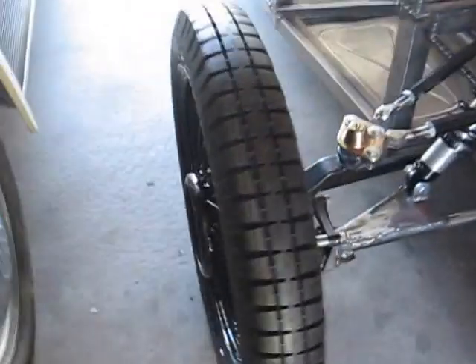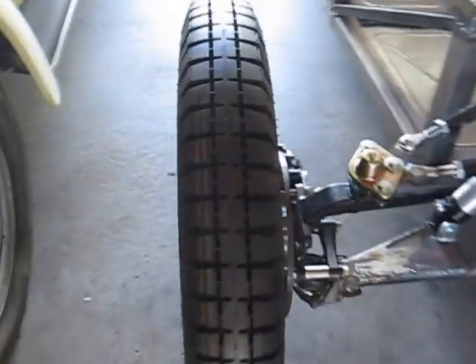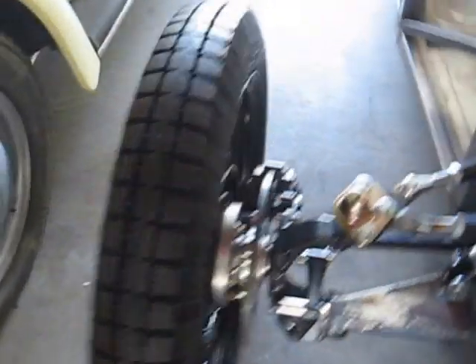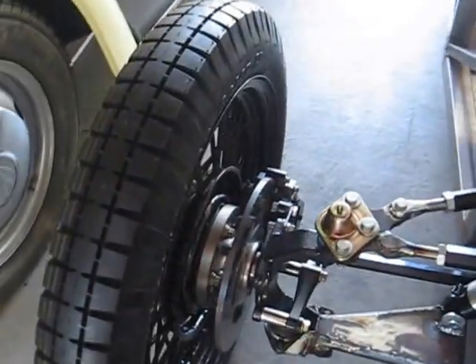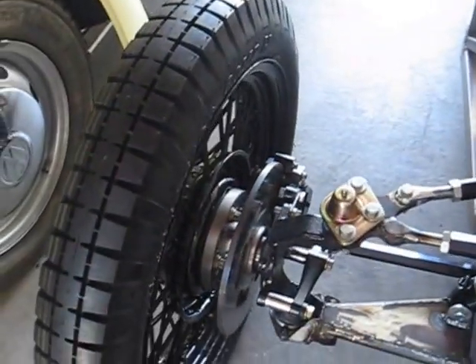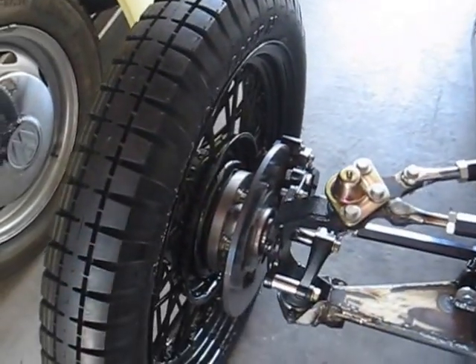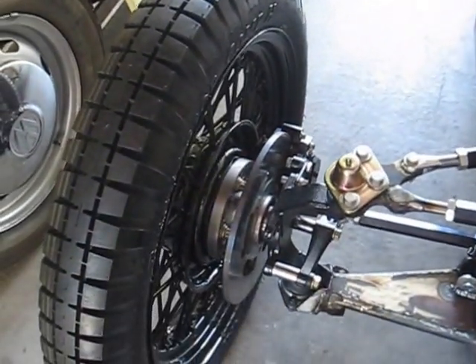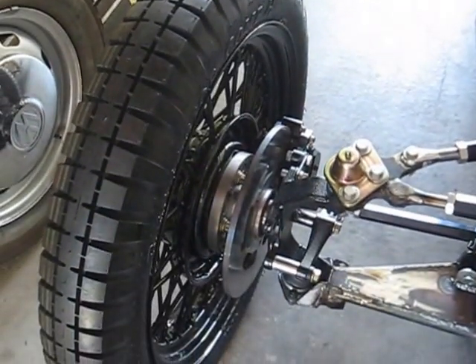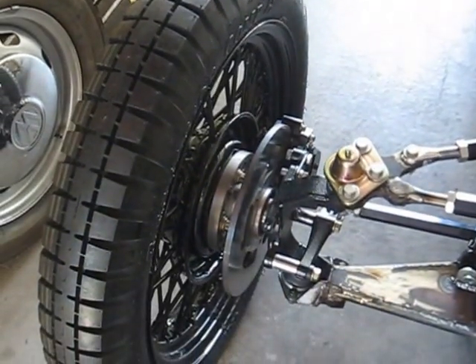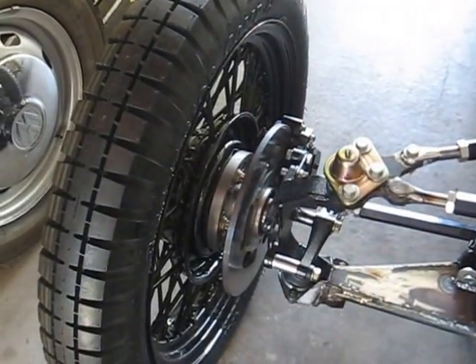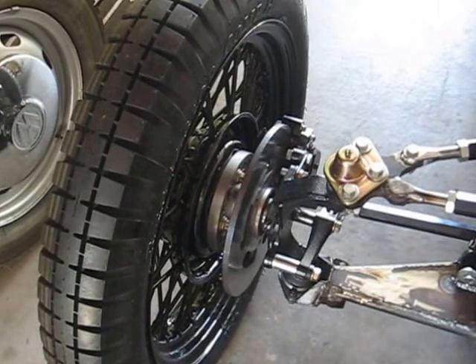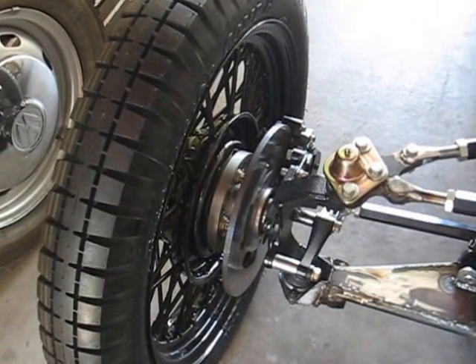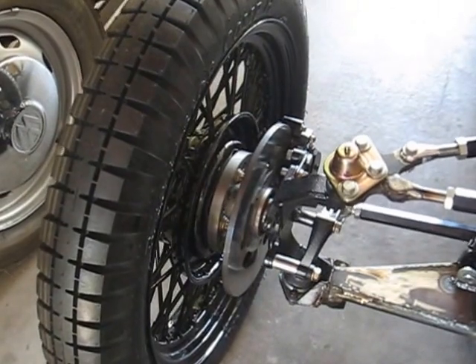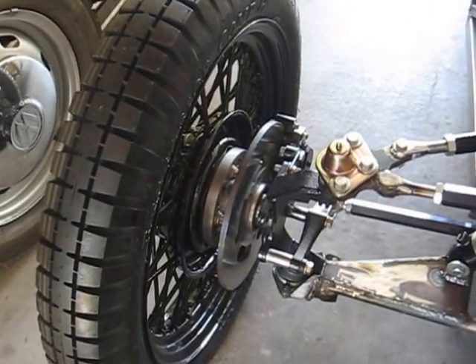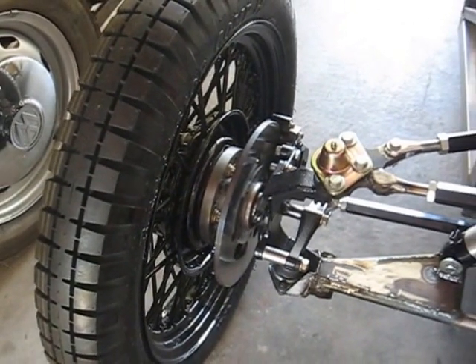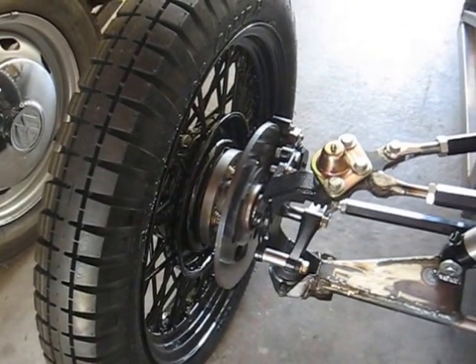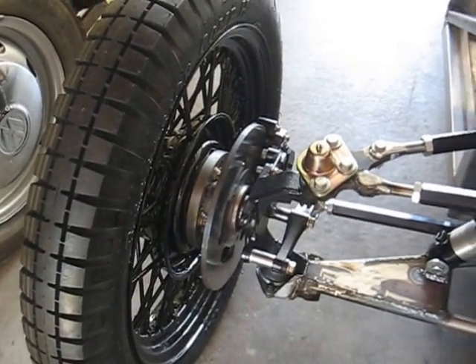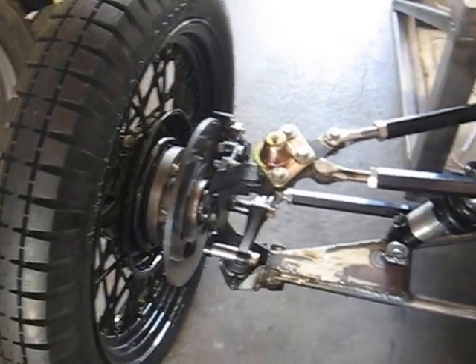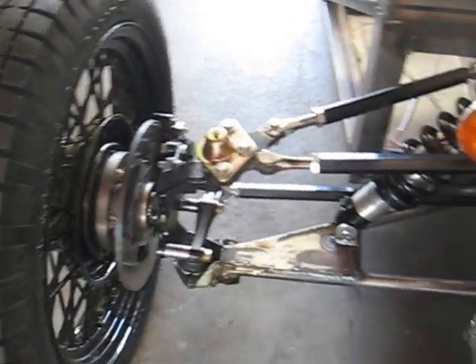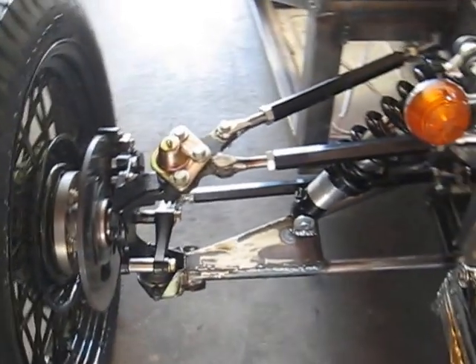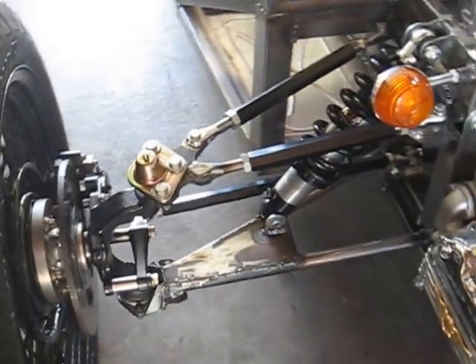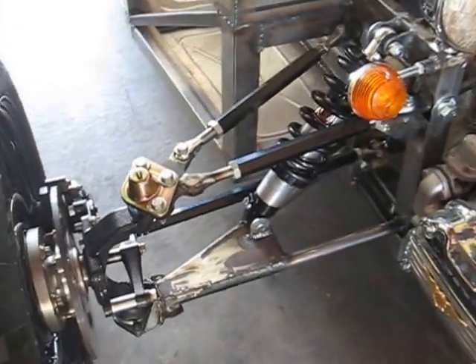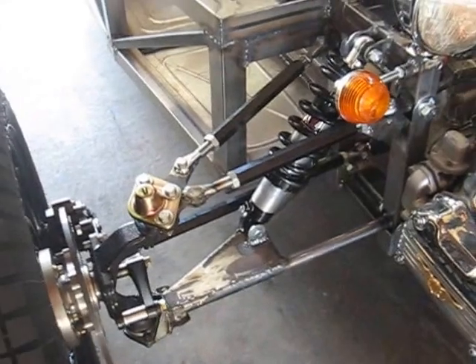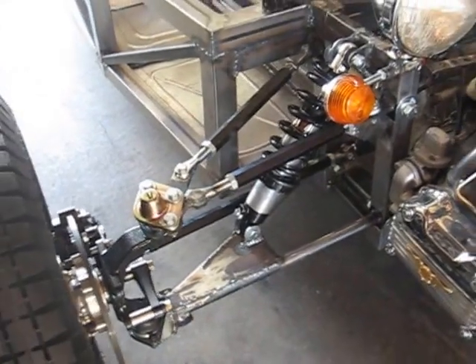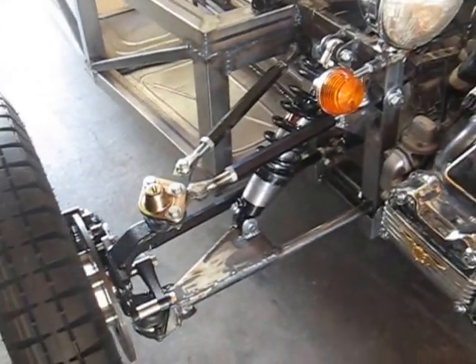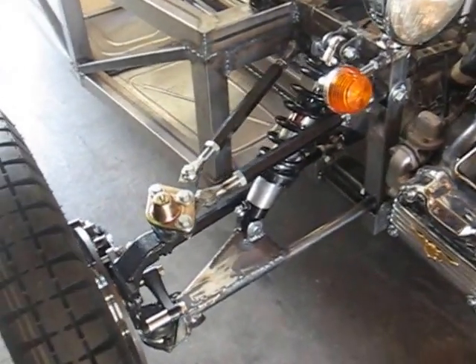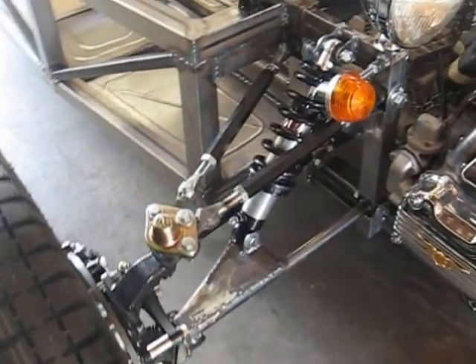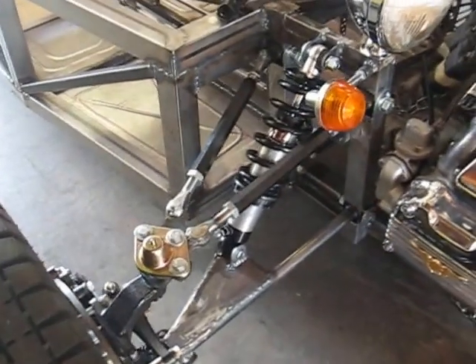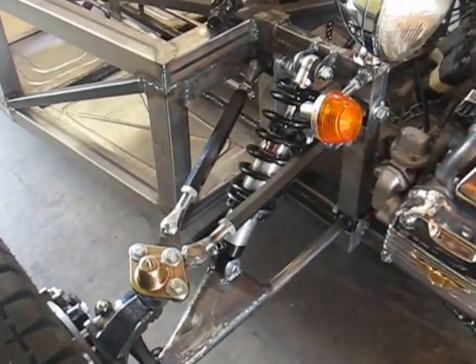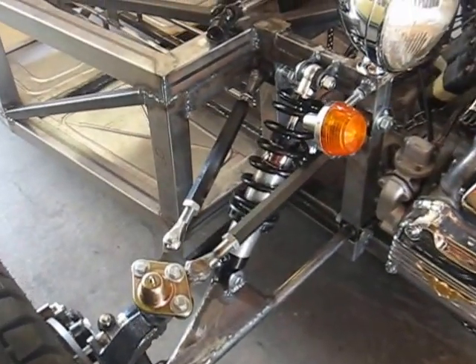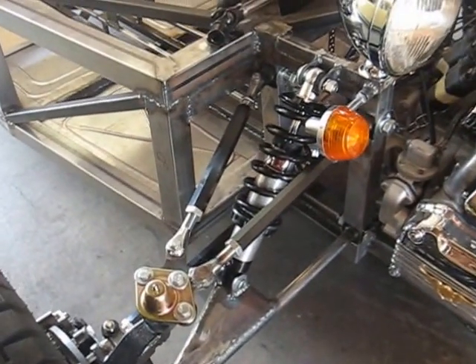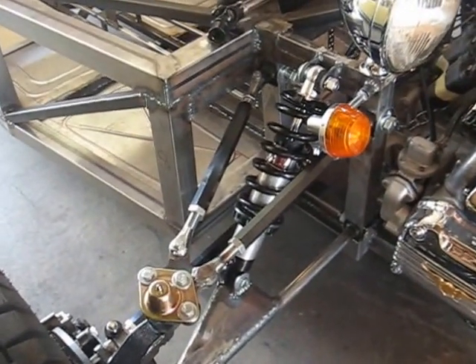Mounted to Mustang II spindles and drag brake kit from Wilwood. Mustang II ball joints connect to custom A-arms. The uppers are adjustable for camber and caster.